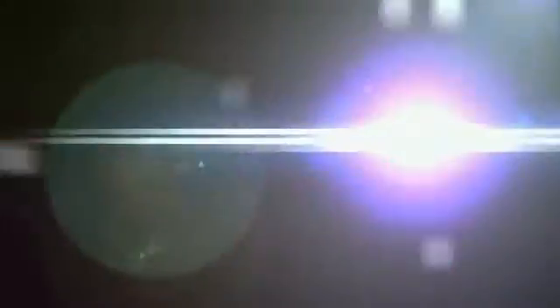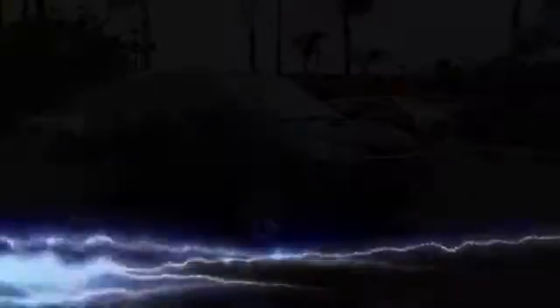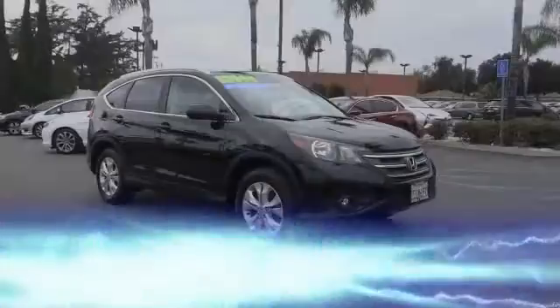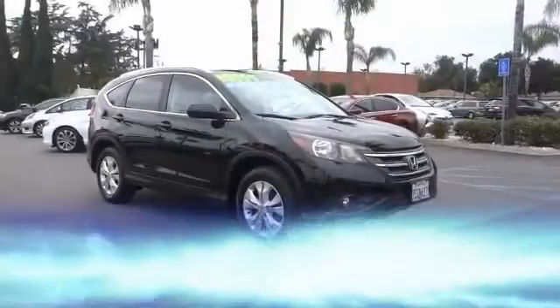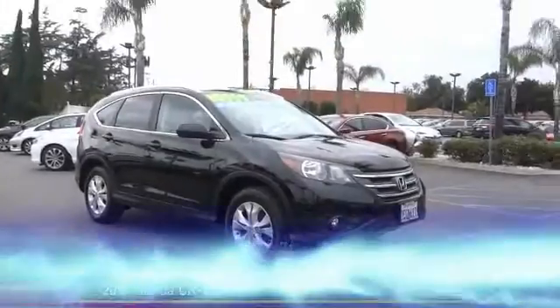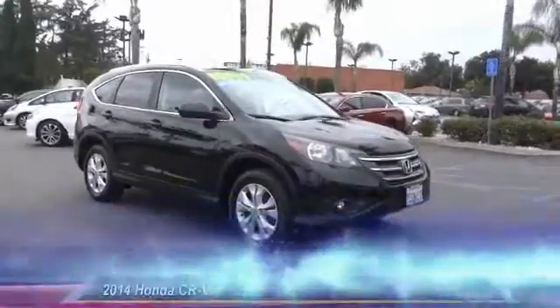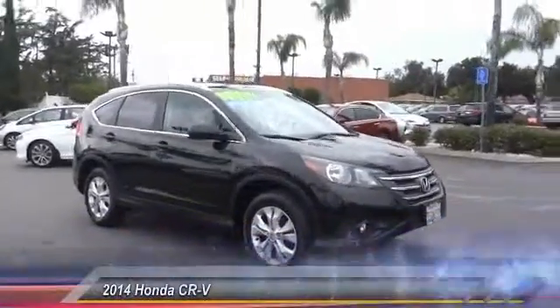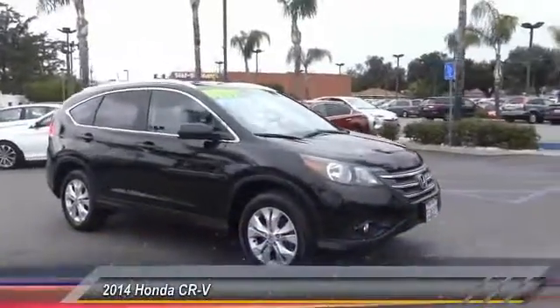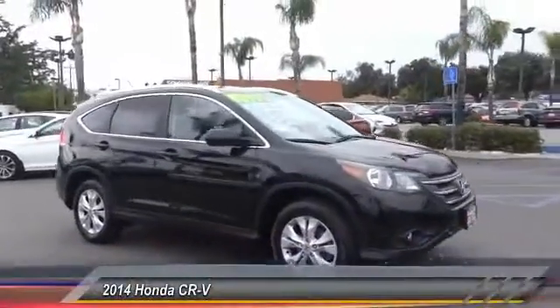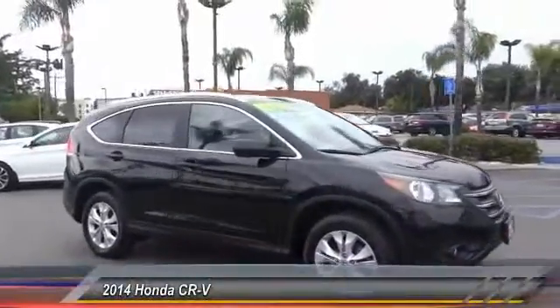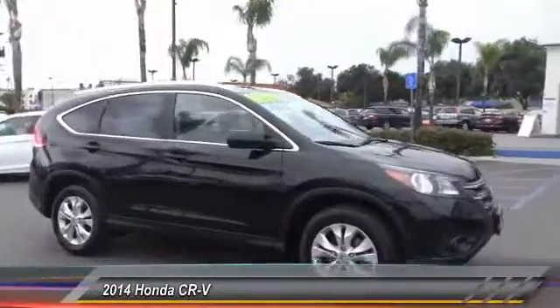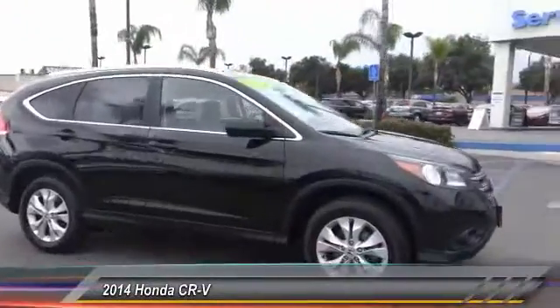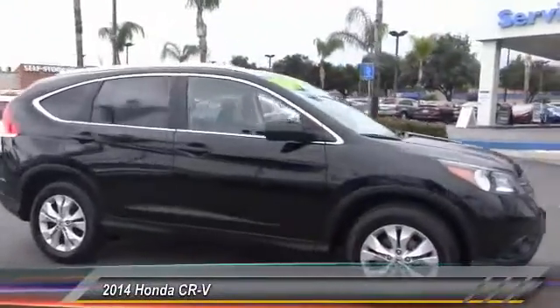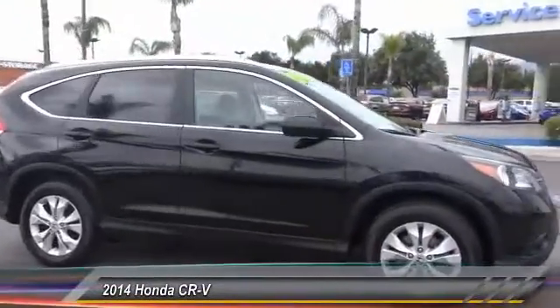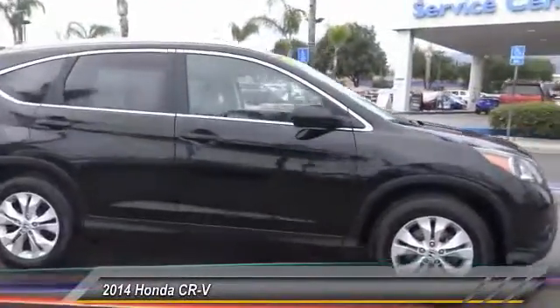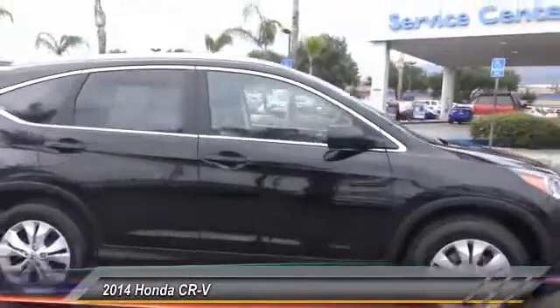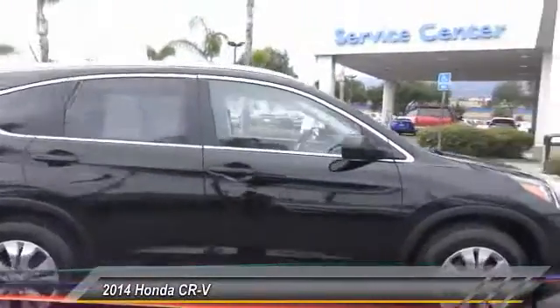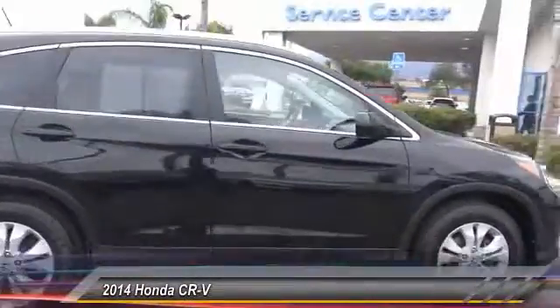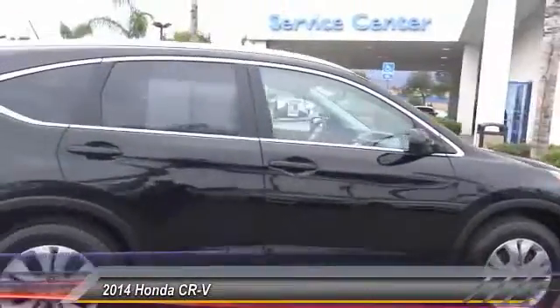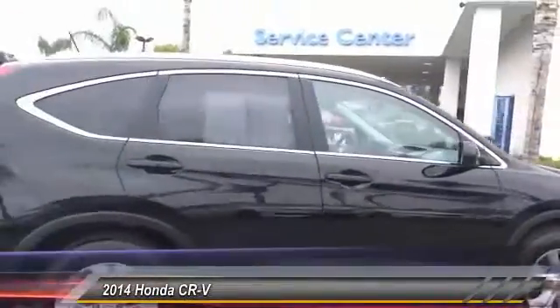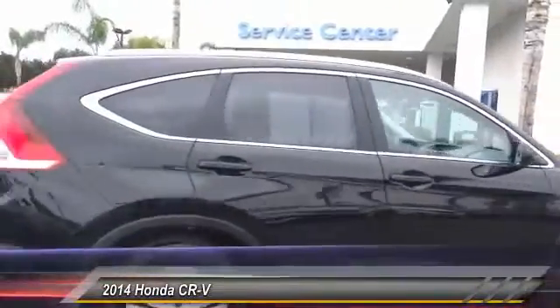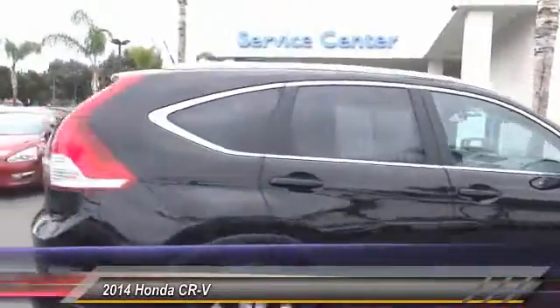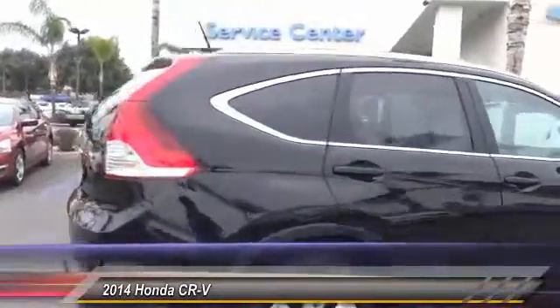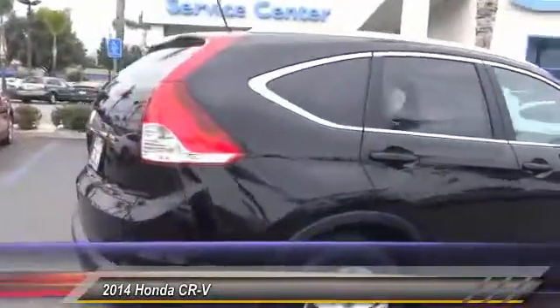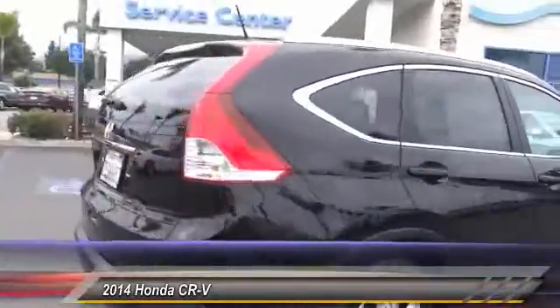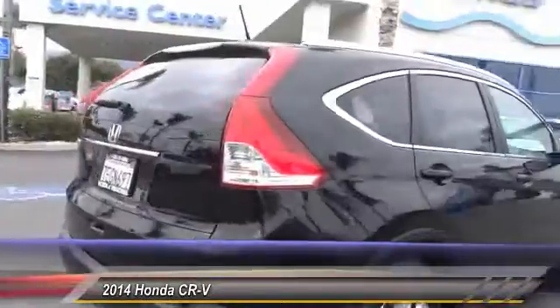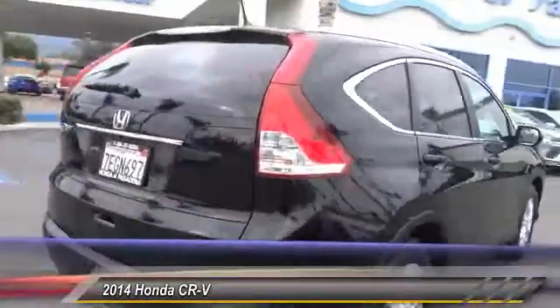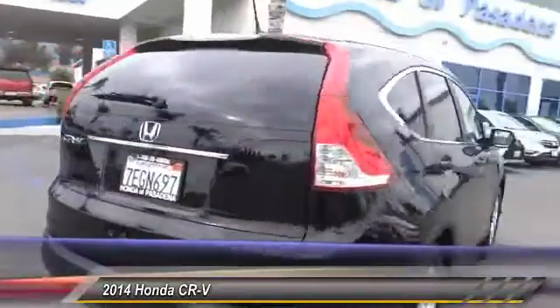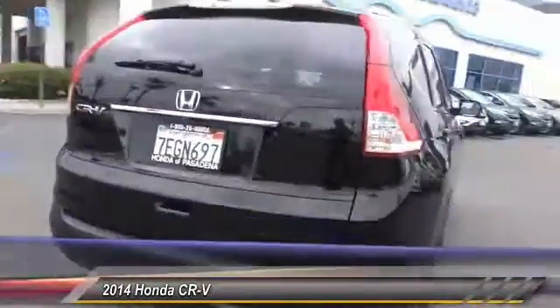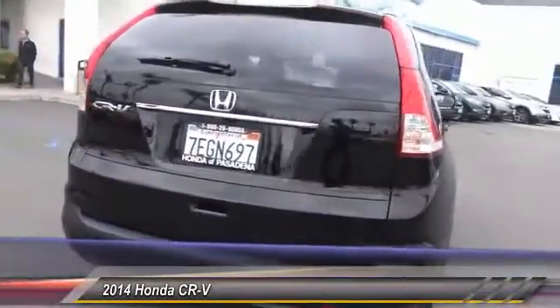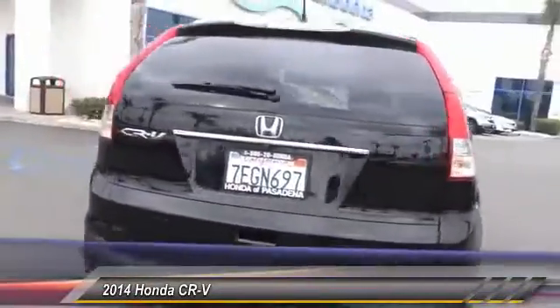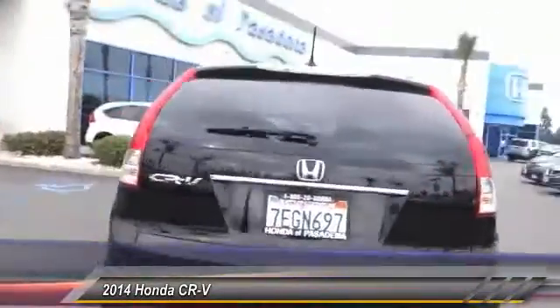The 2014 CR-V — a top recommended vehicle because of its car-like driving manners, good value, cool technology, and comfy interior.